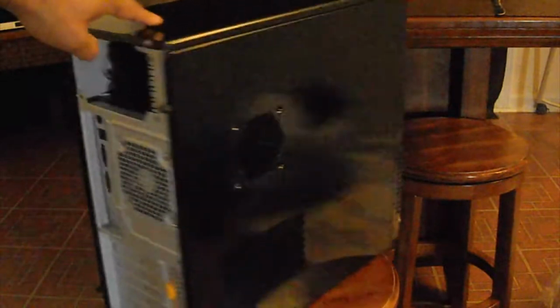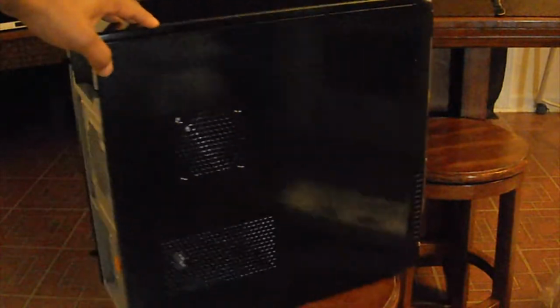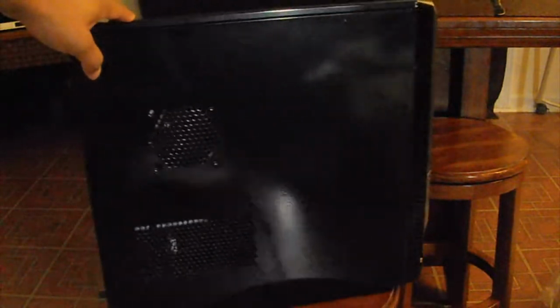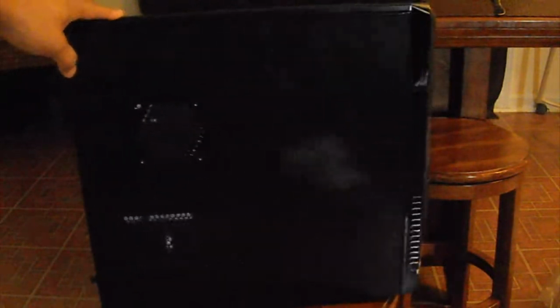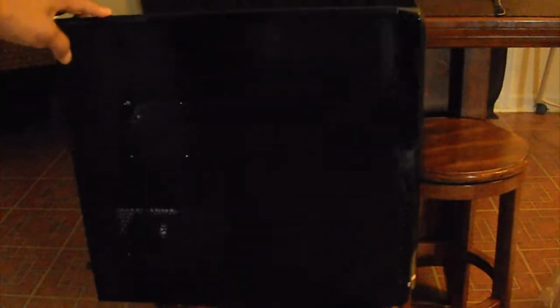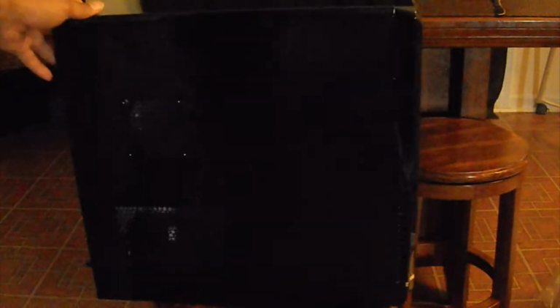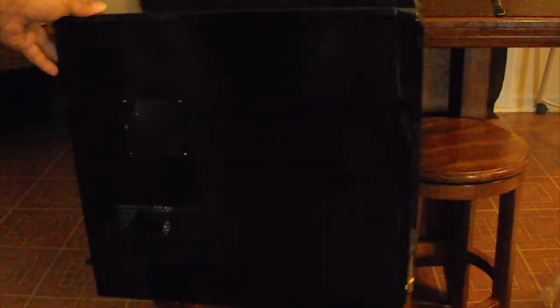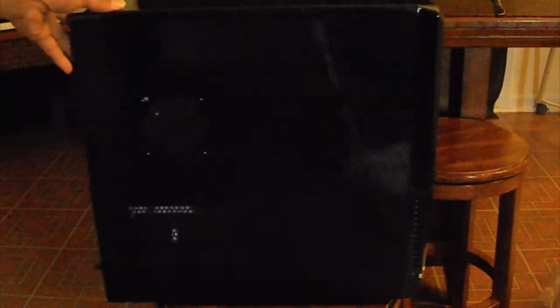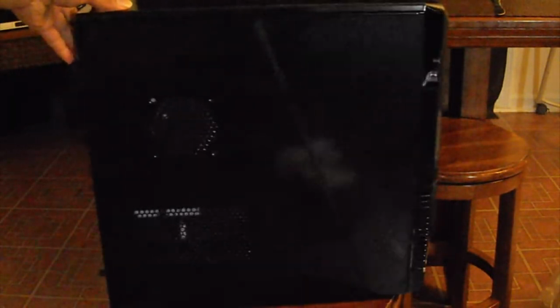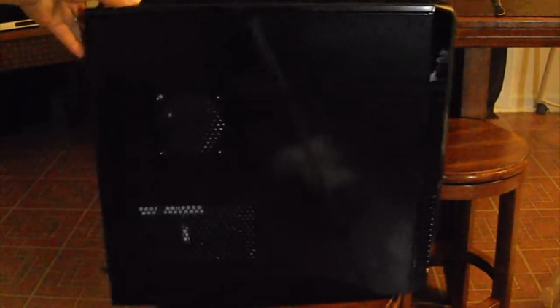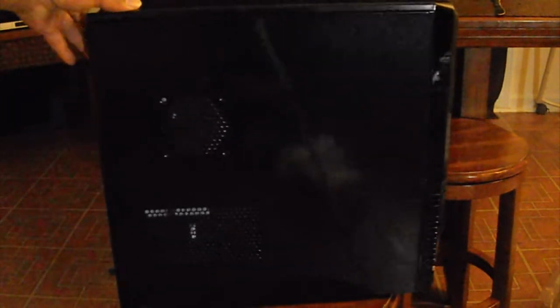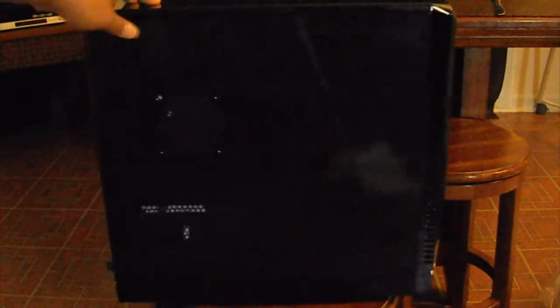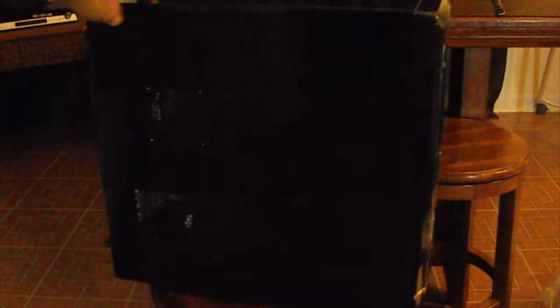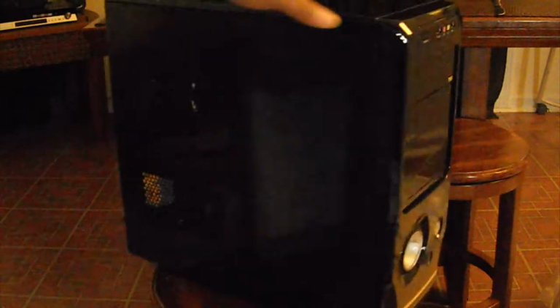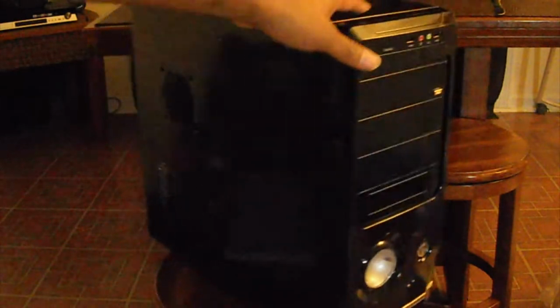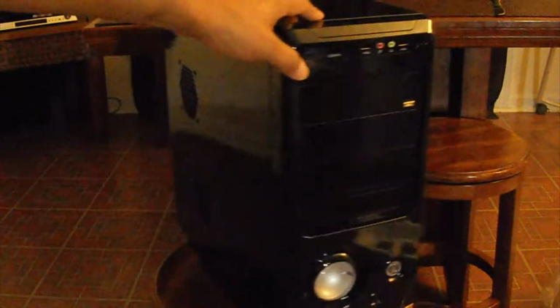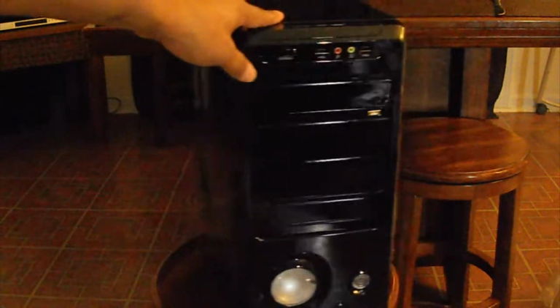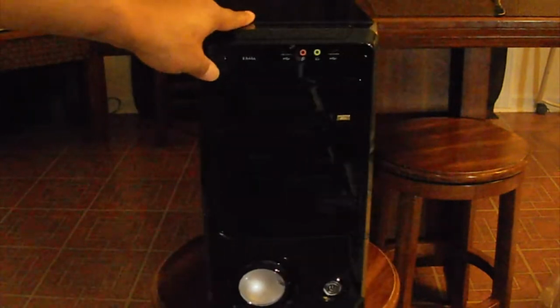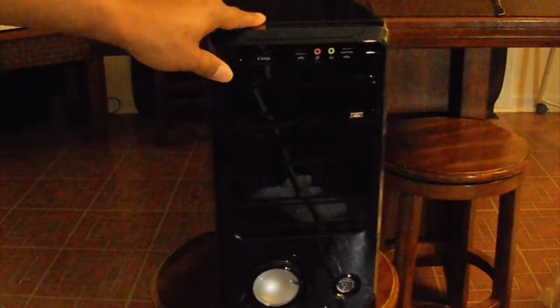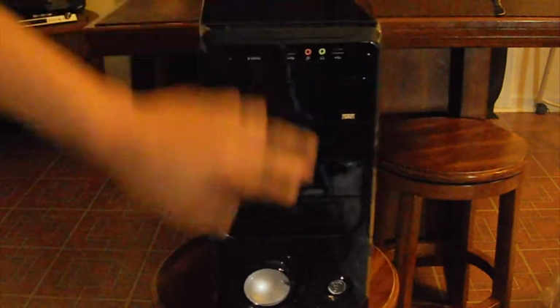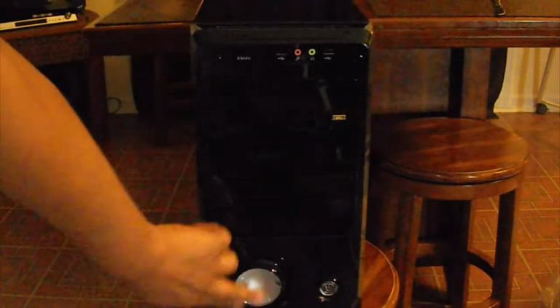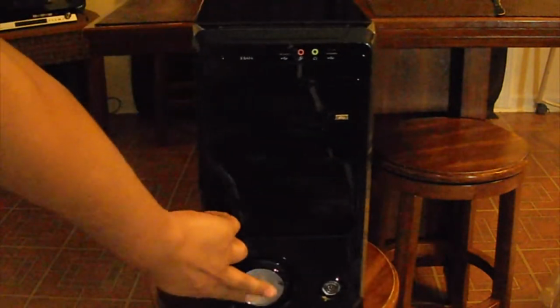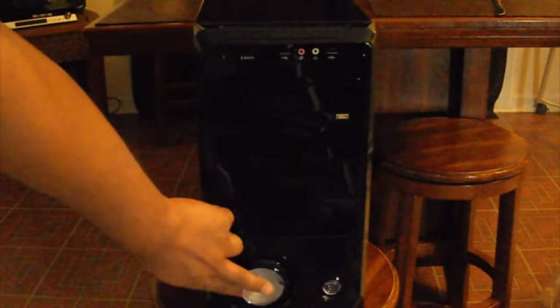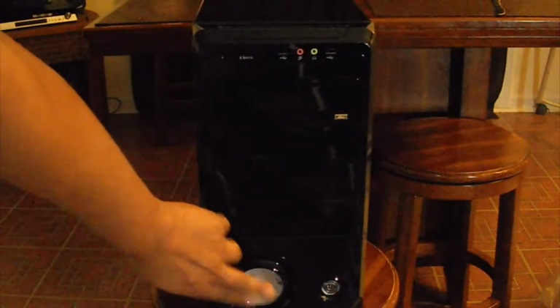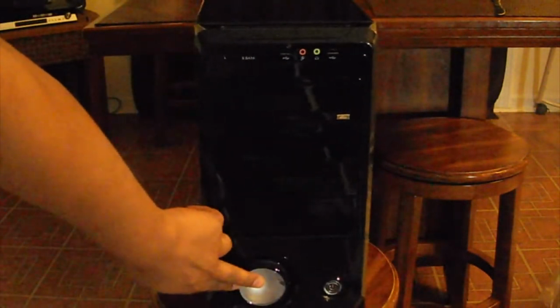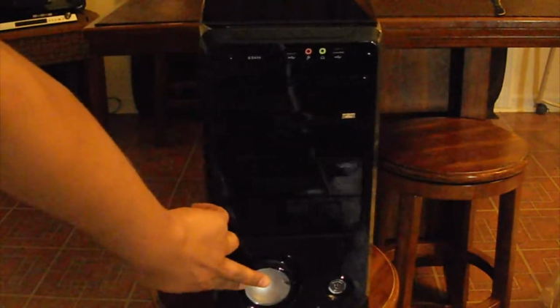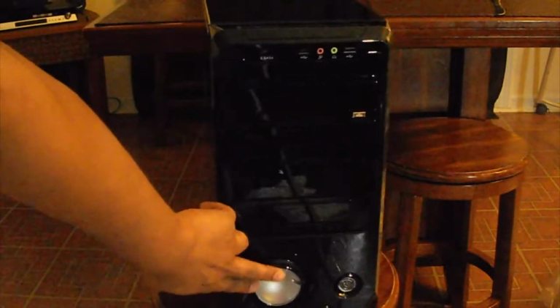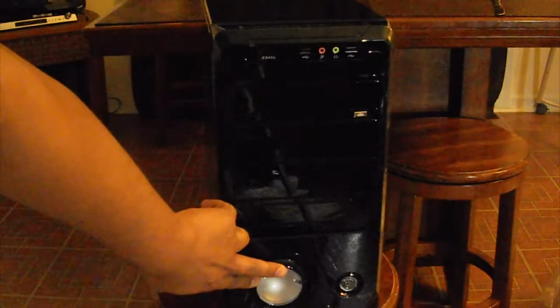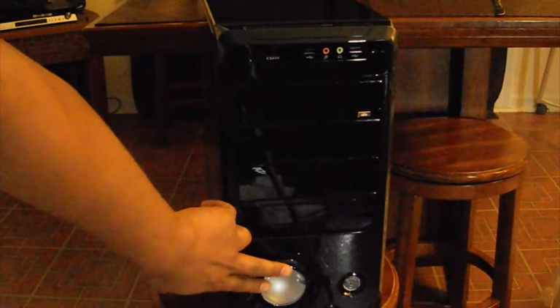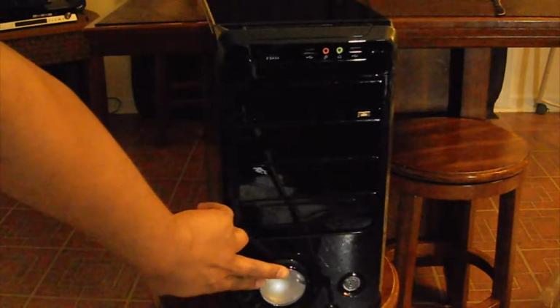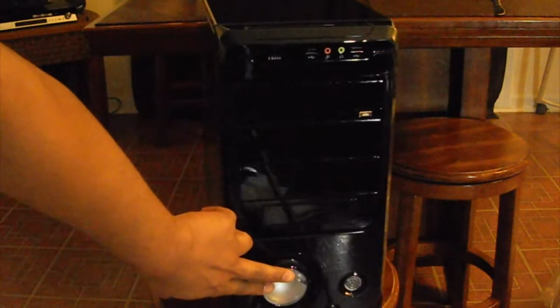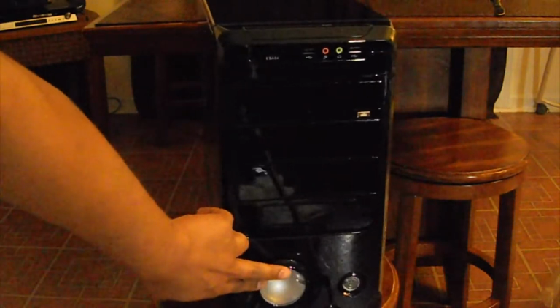Now, the guy told me right here, this is a light, and it's a bright blue light.